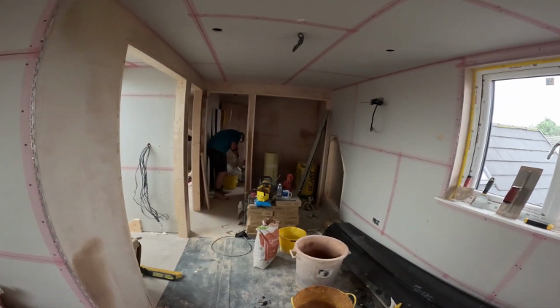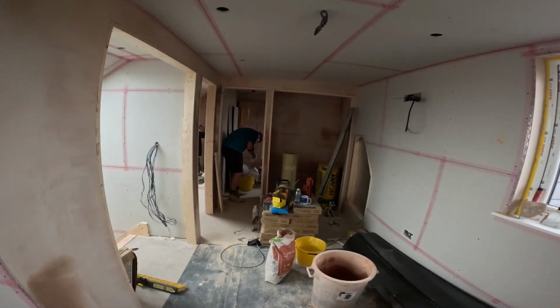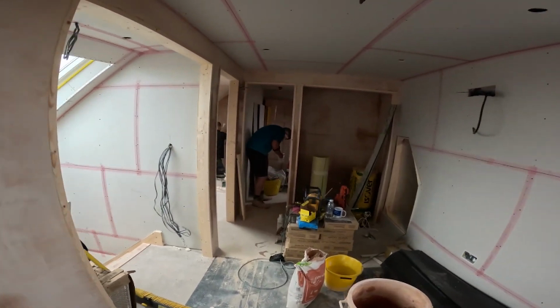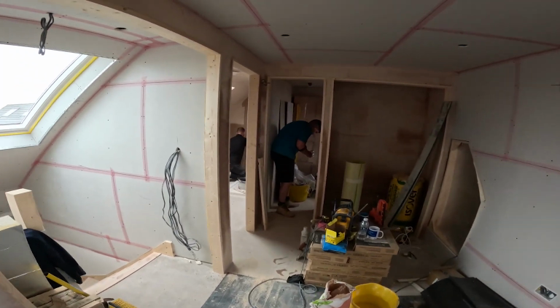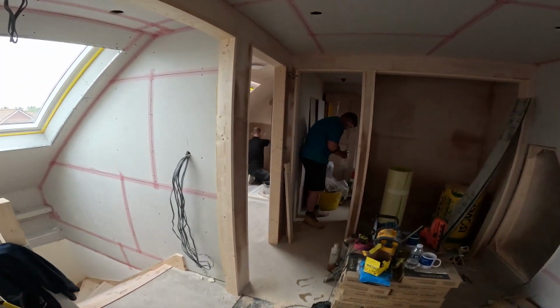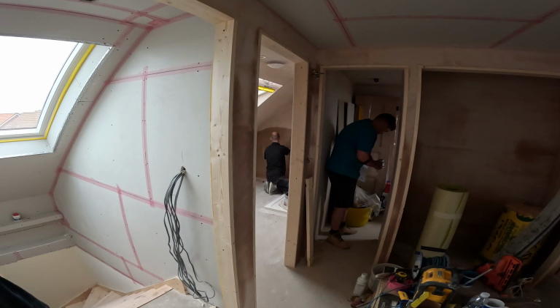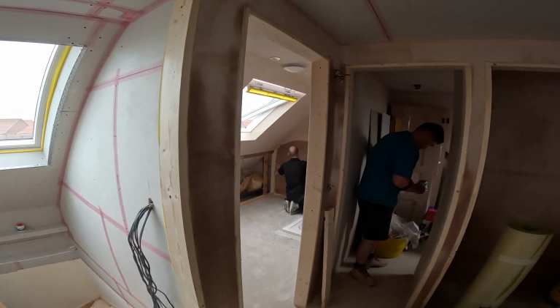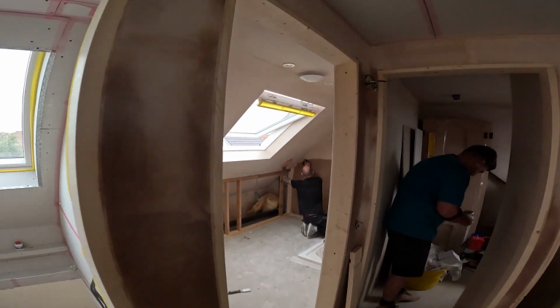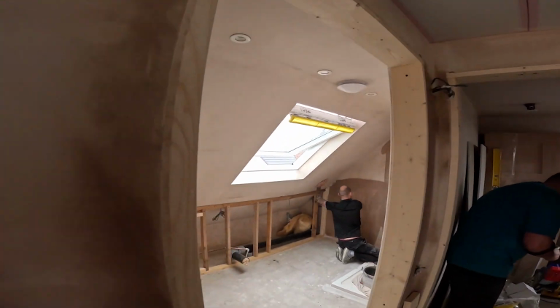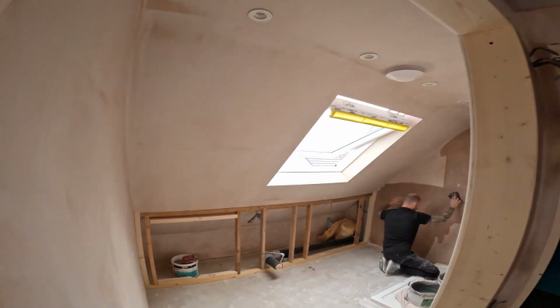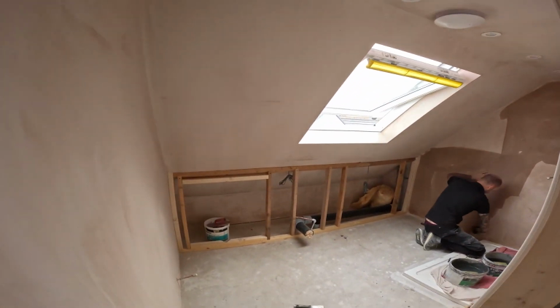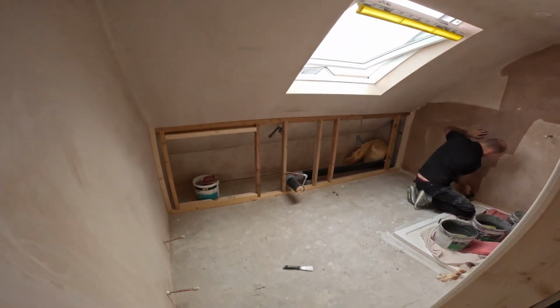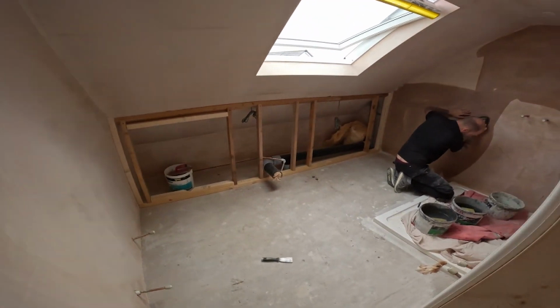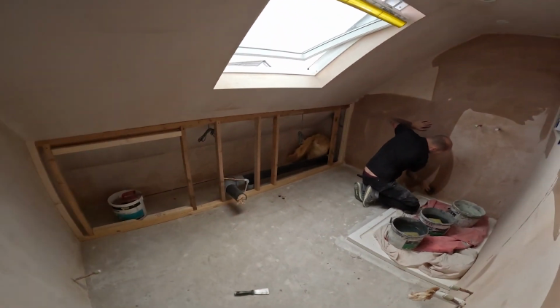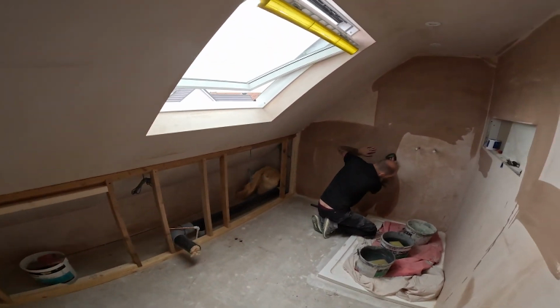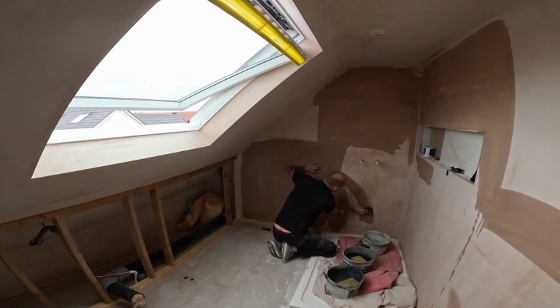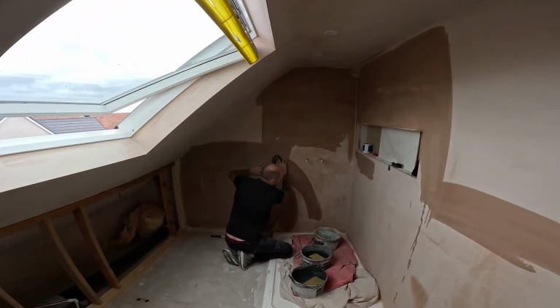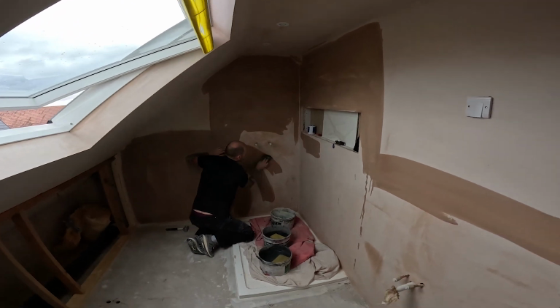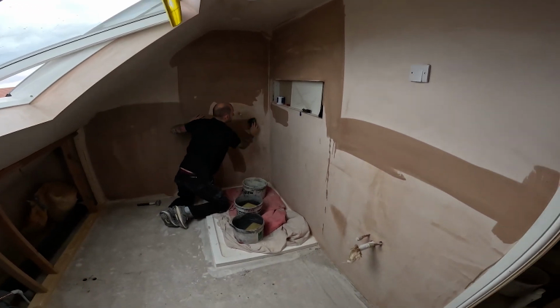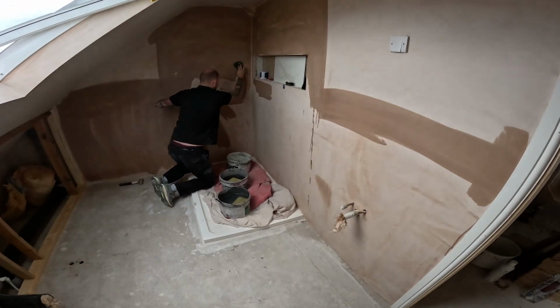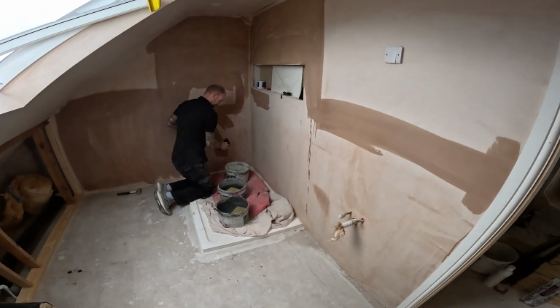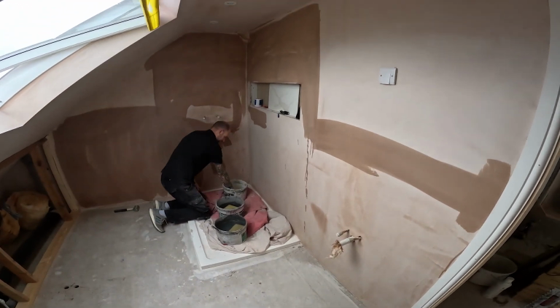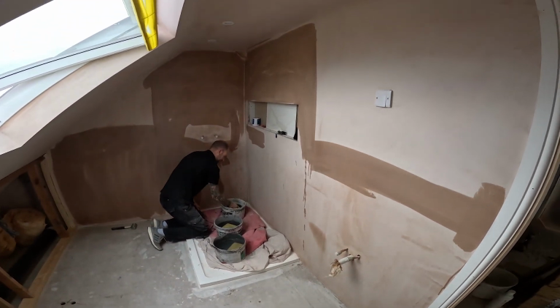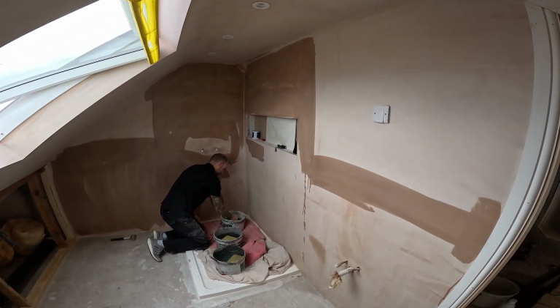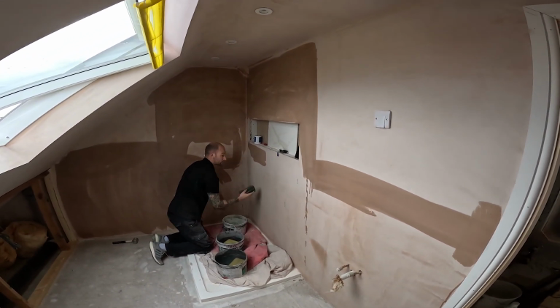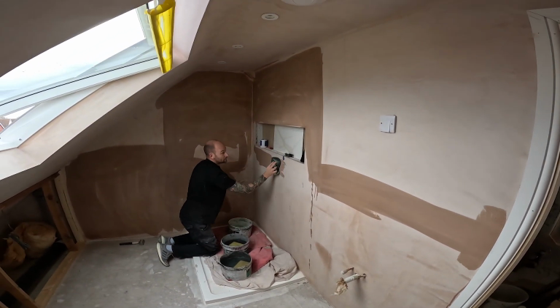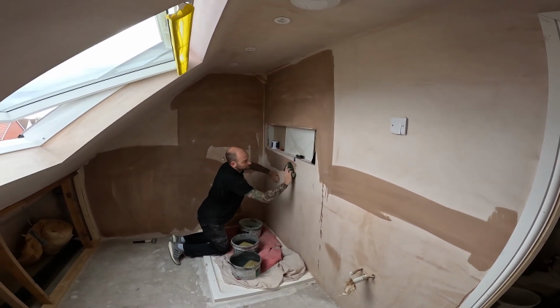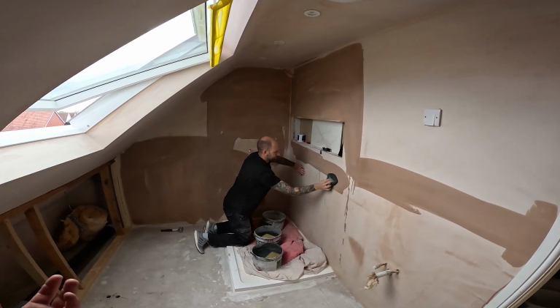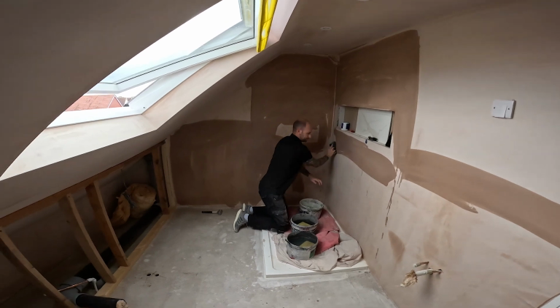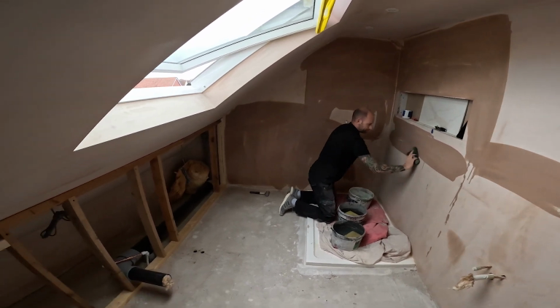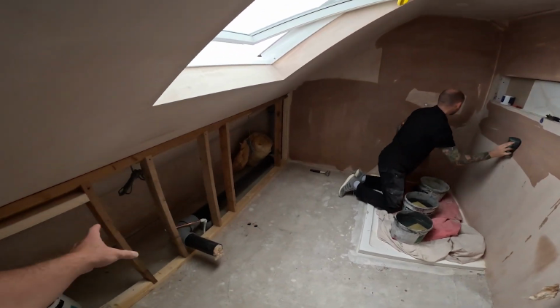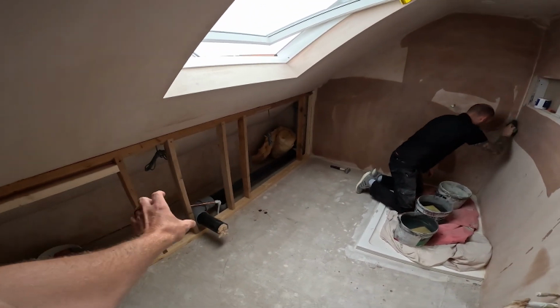That first day we managed to get the bathroom all skimmed. So now we've got Nick our tiler in here doing some priming of the walls, getting them ready to tank and basically start tiling.